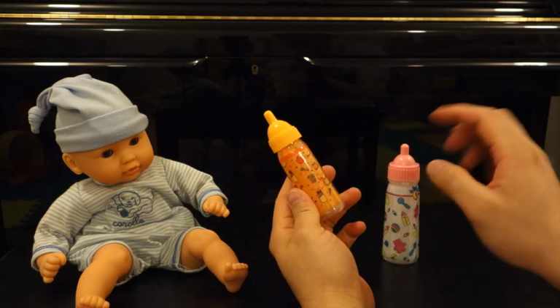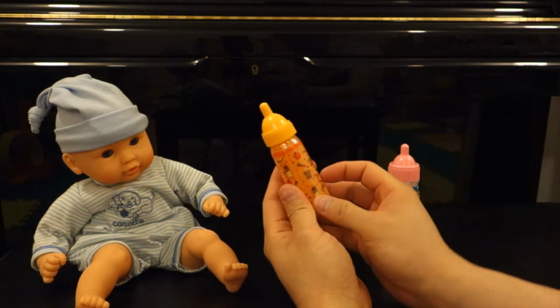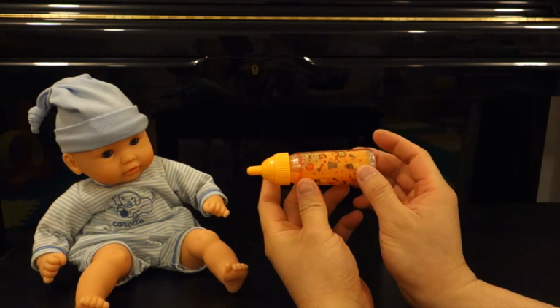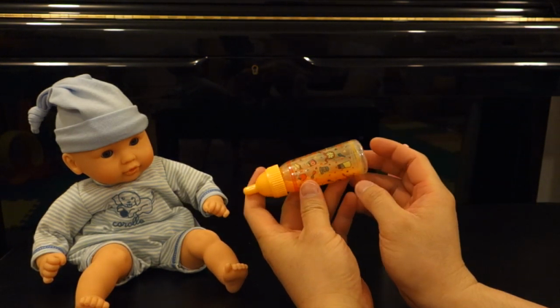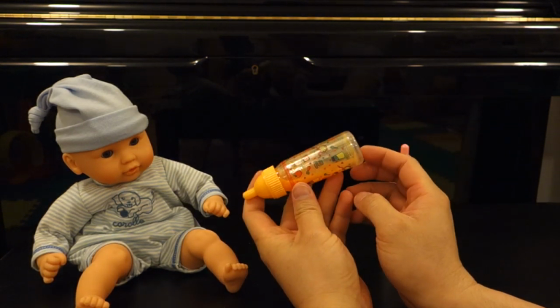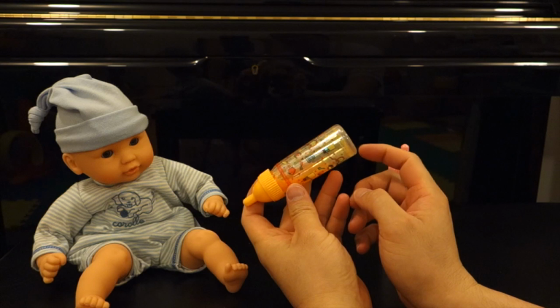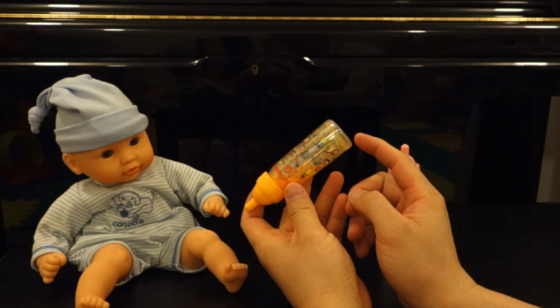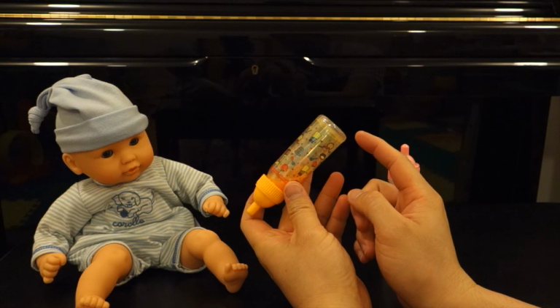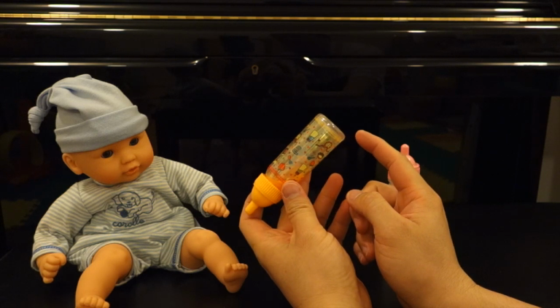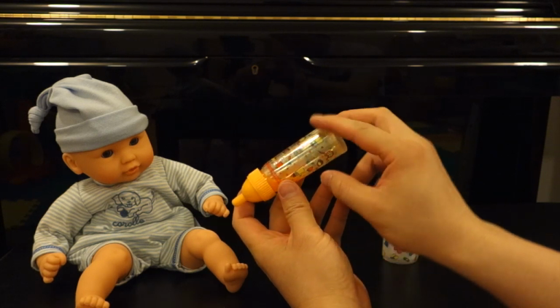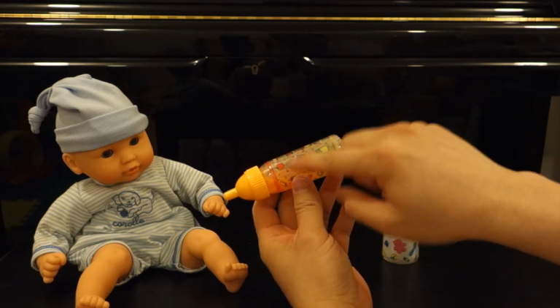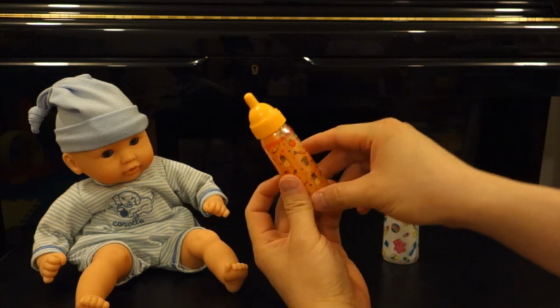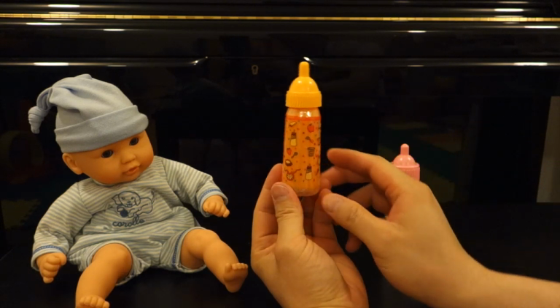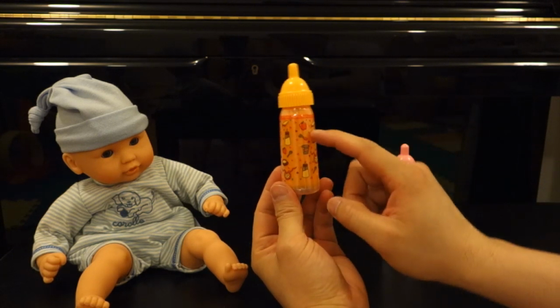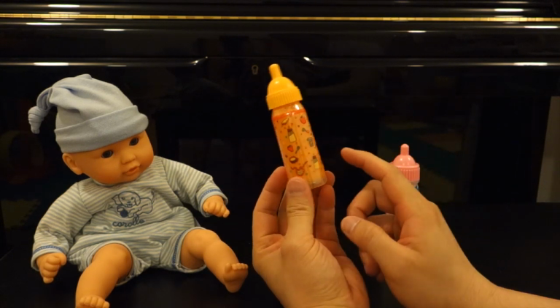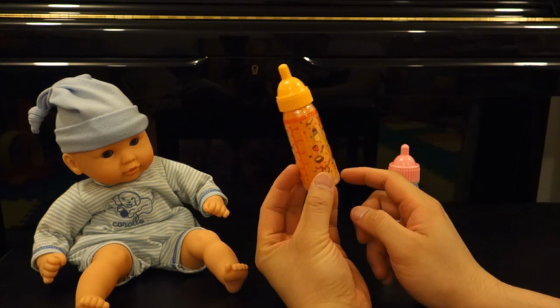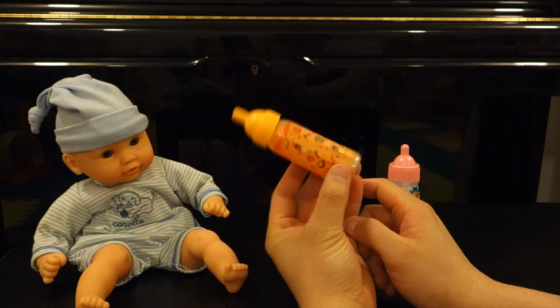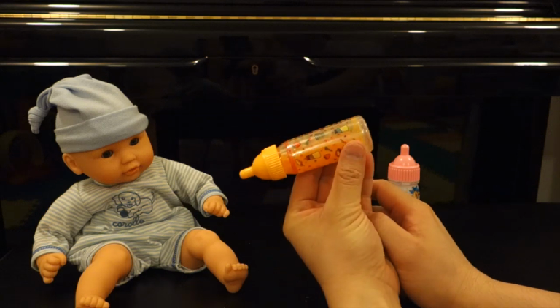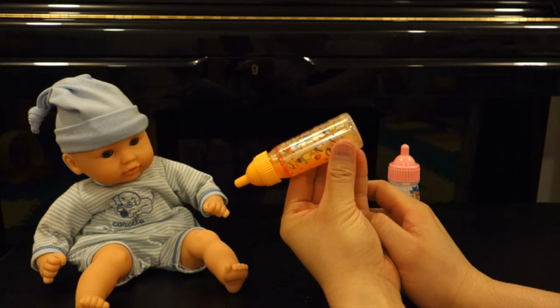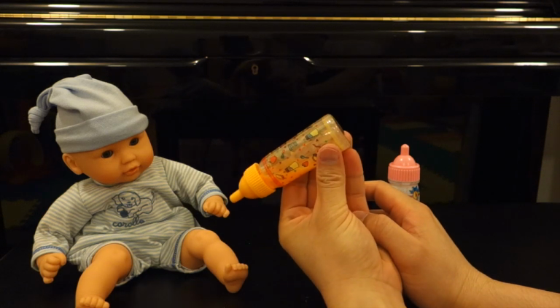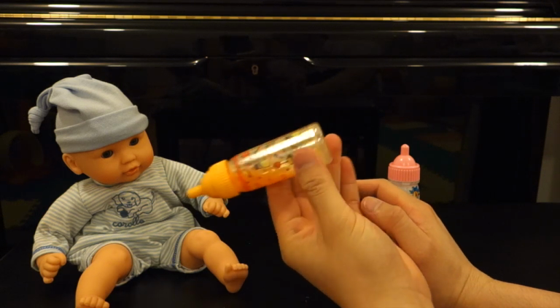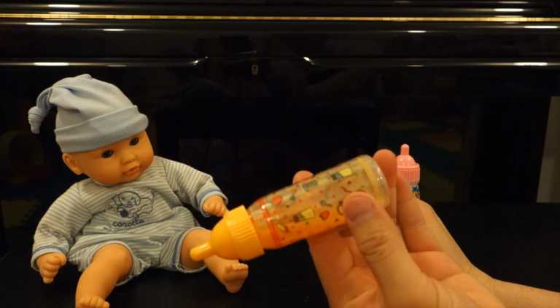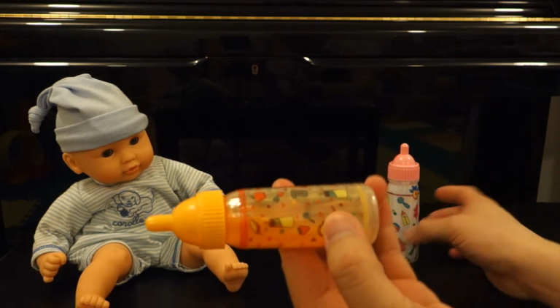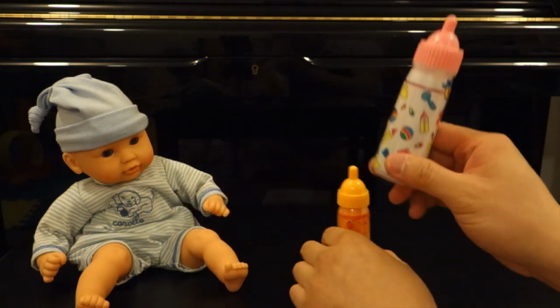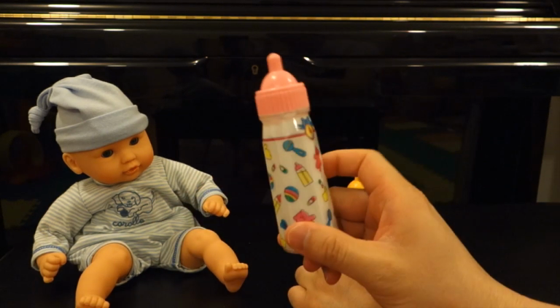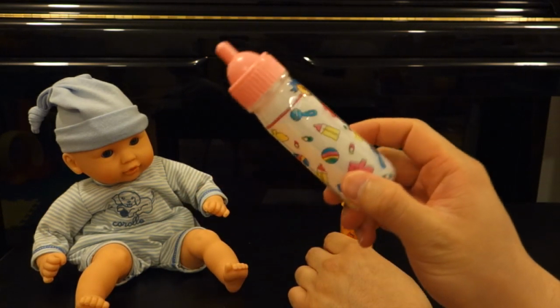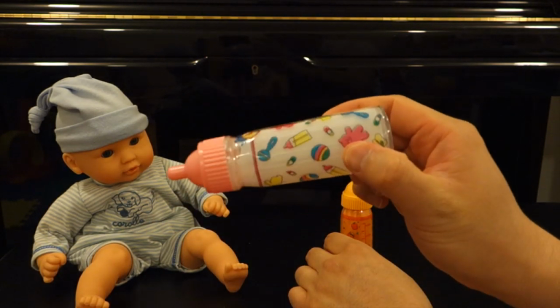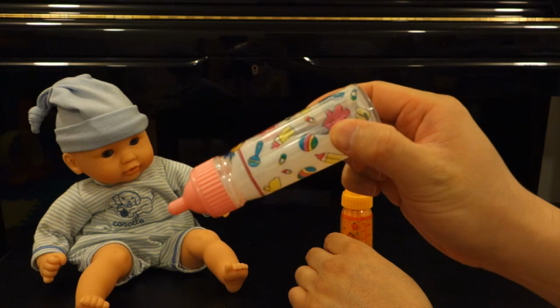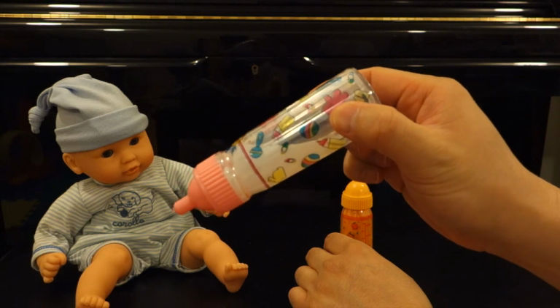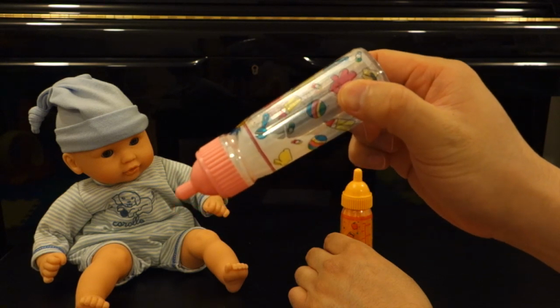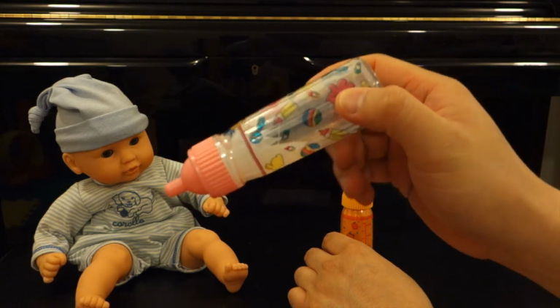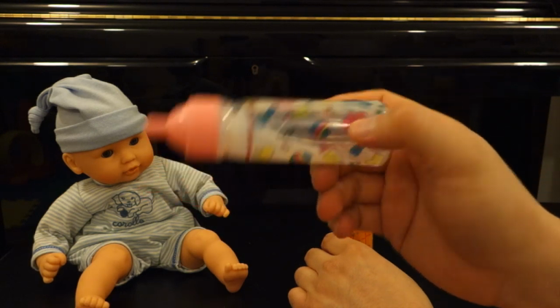So when you pour it, it empties out the contents, and when you put it back up, it fills back up. Slowly empties out. Same thing with the milk bottle. Cute.